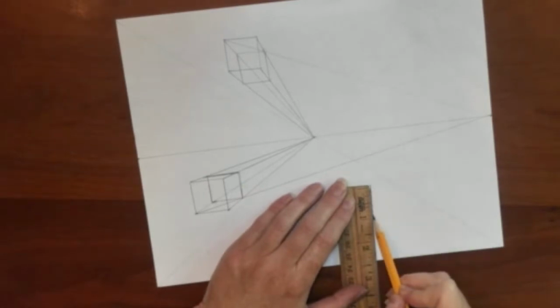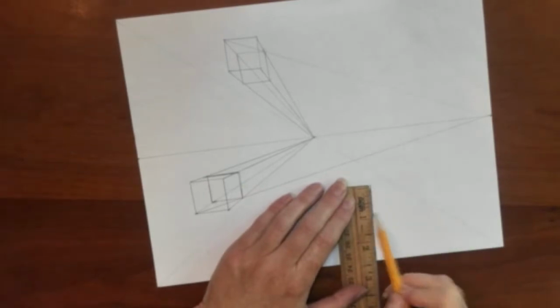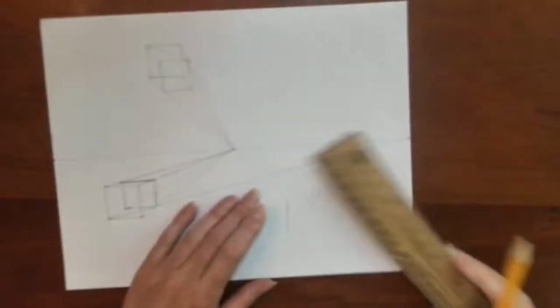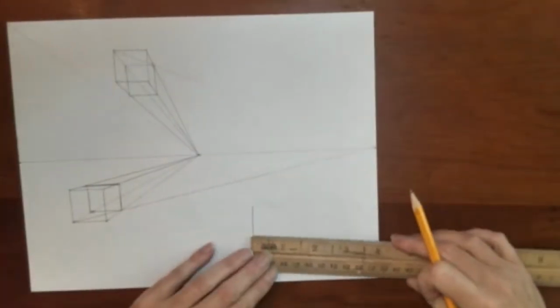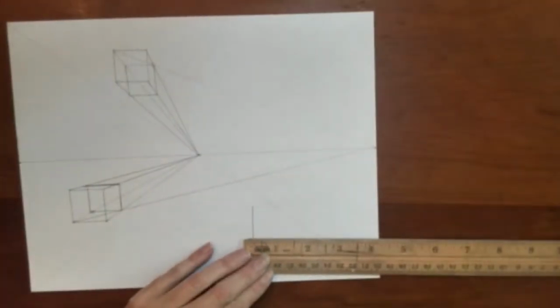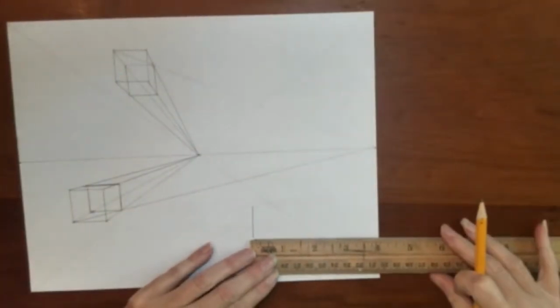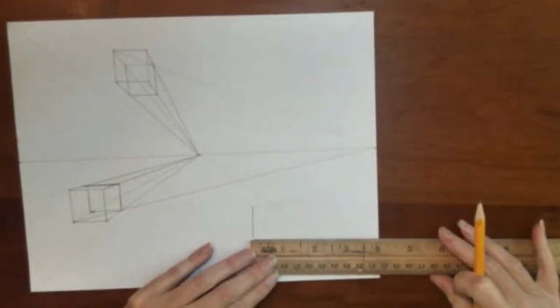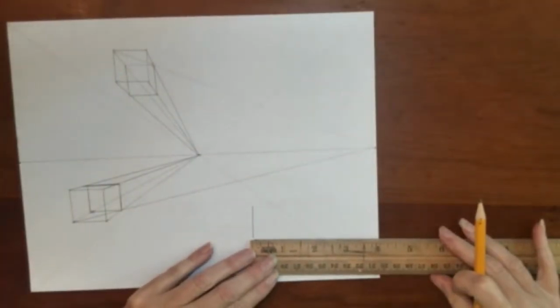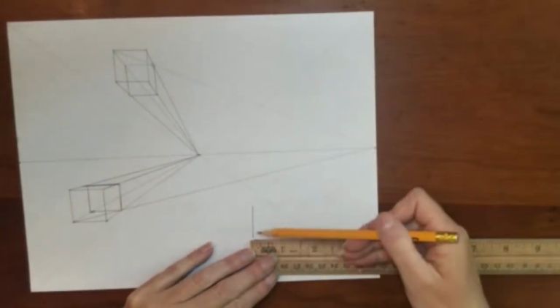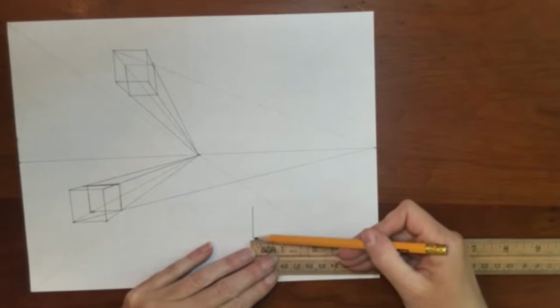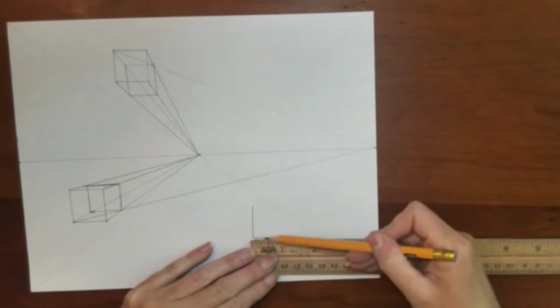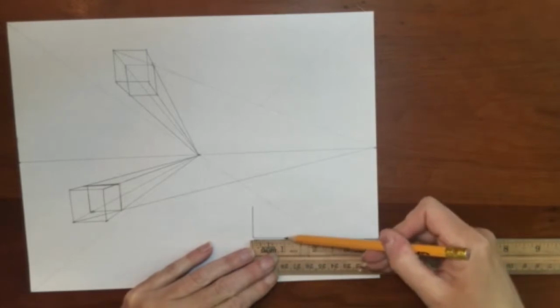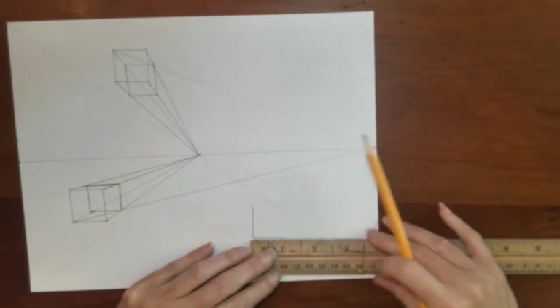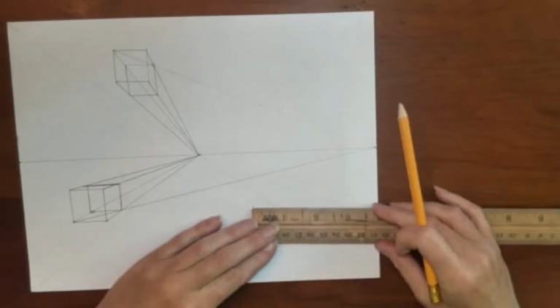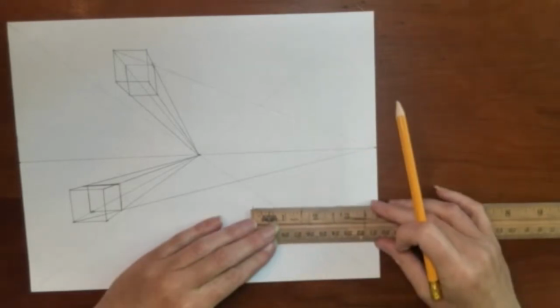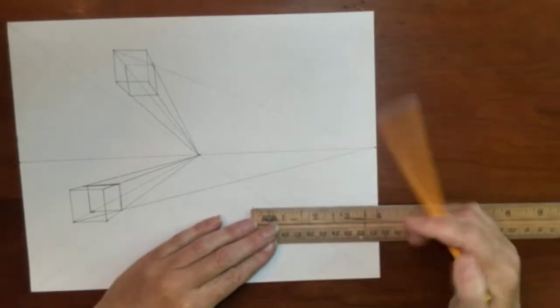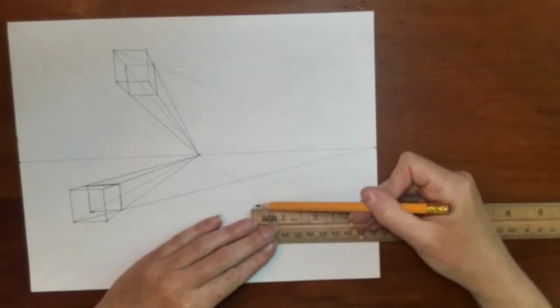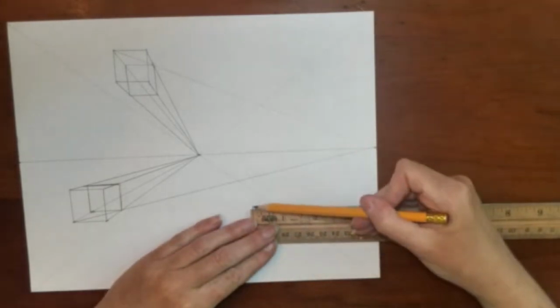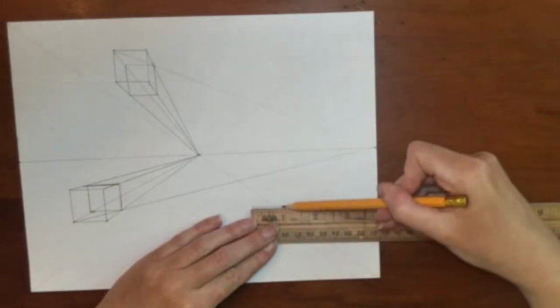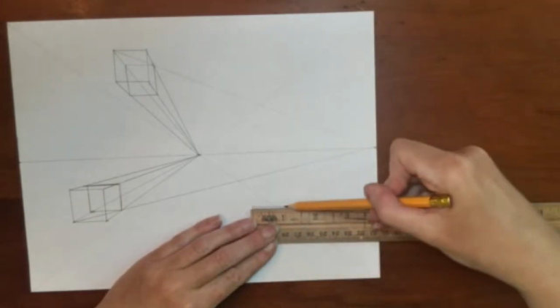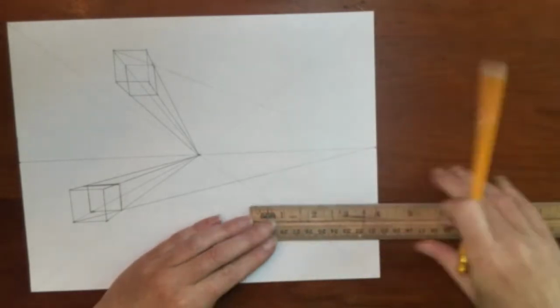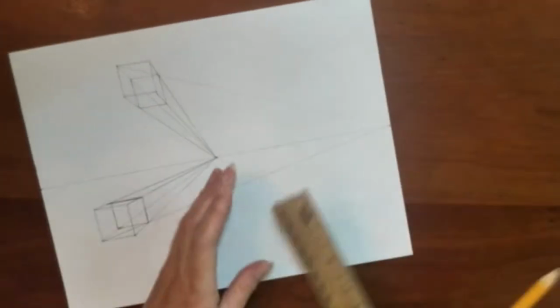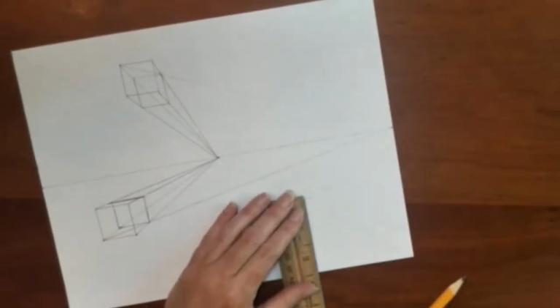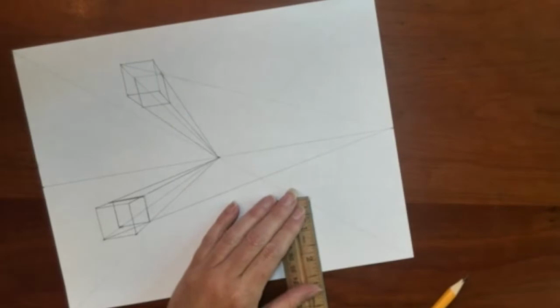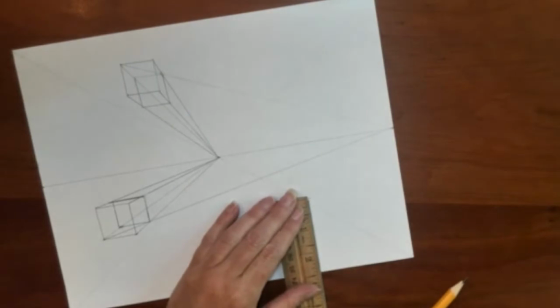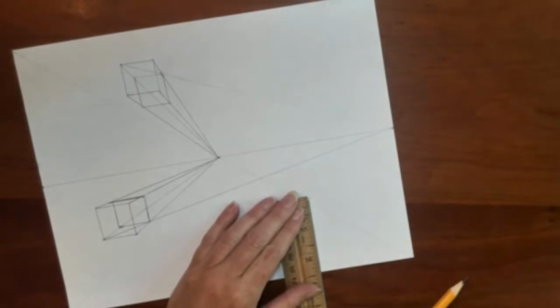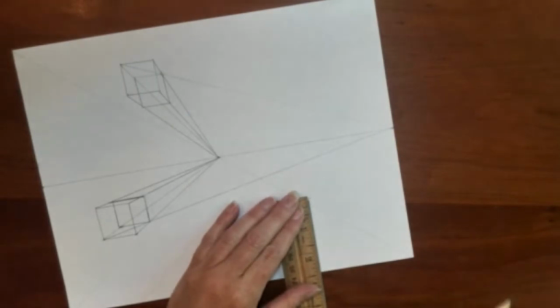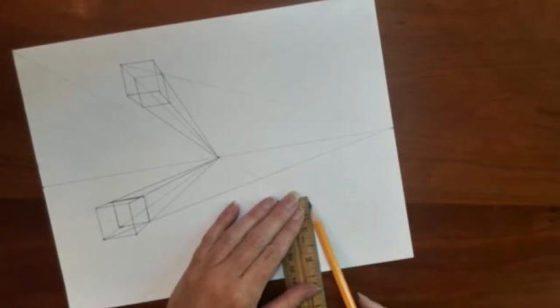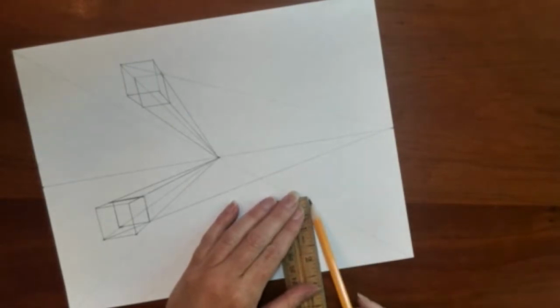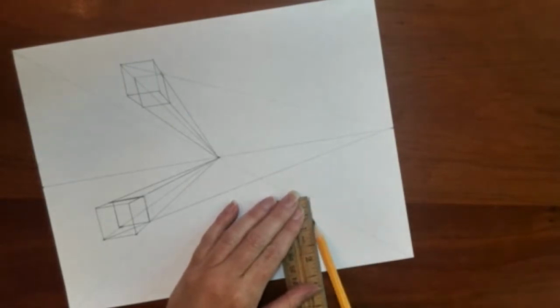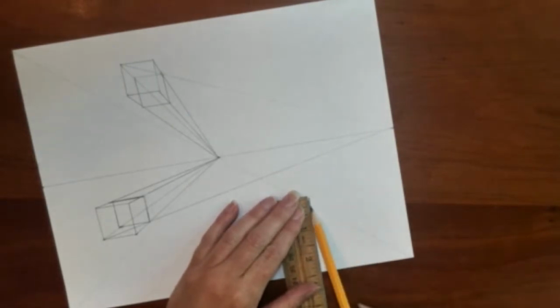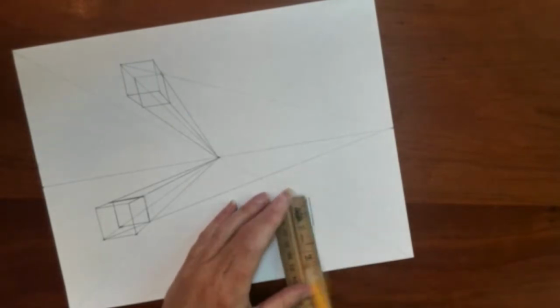Your cone of vision passes through the special vanishing point left and right. Boxes drawn near the outside edges of the cone of vision will appear to be more distorted, while boxes that fall more in the center will not be.